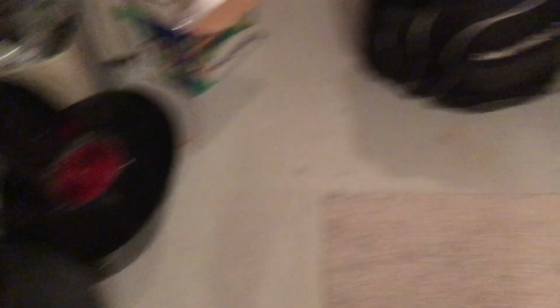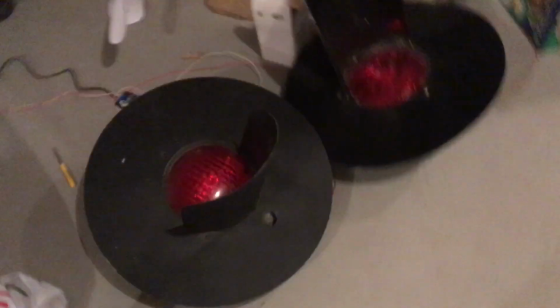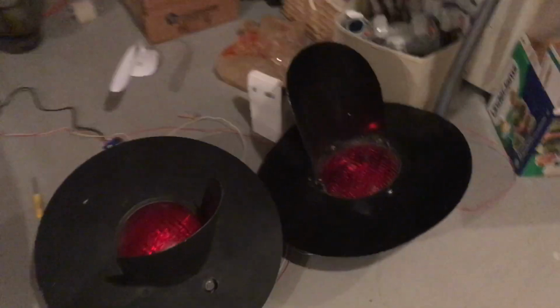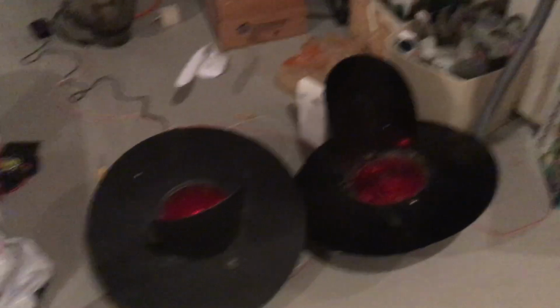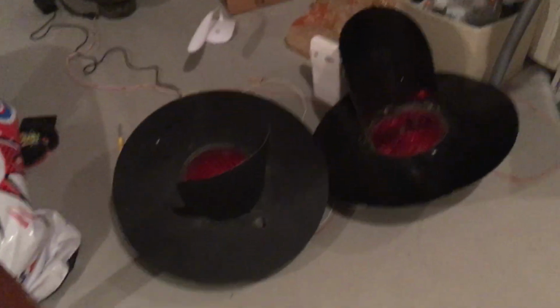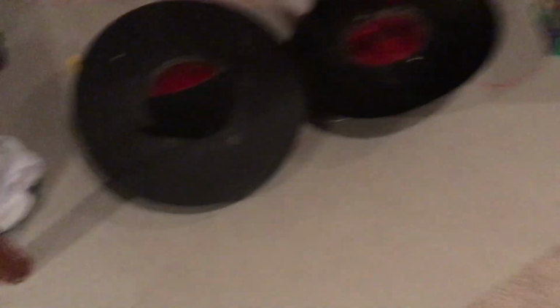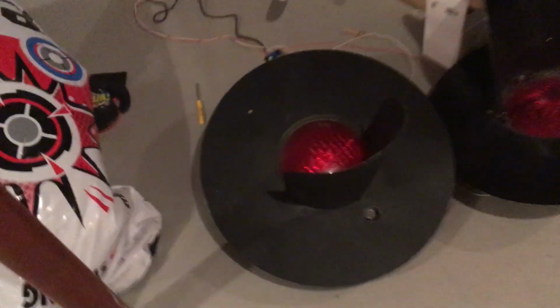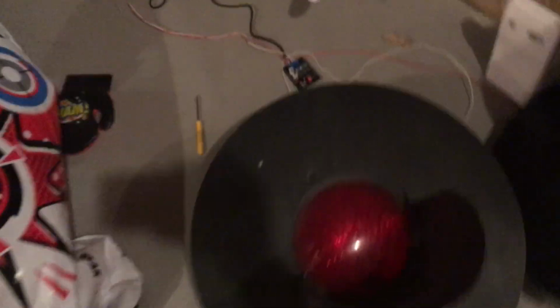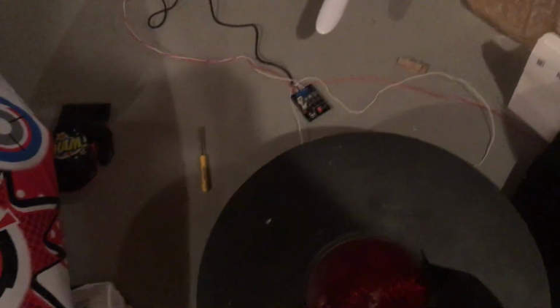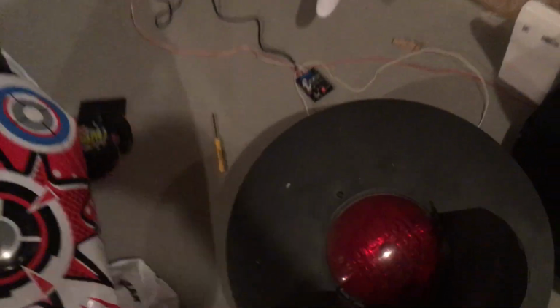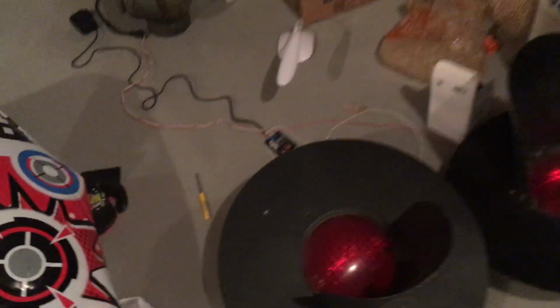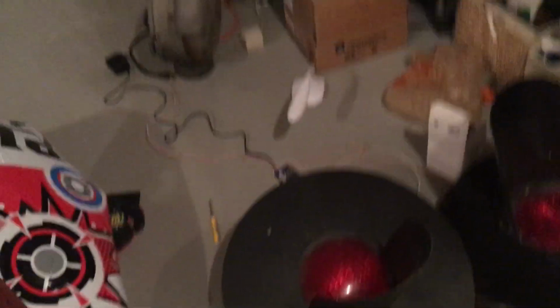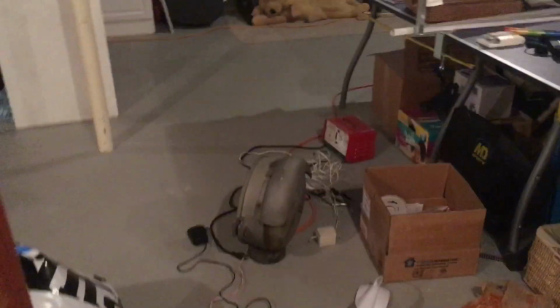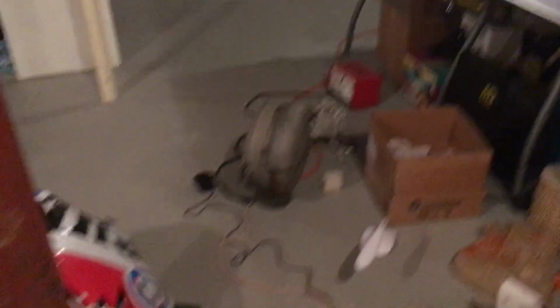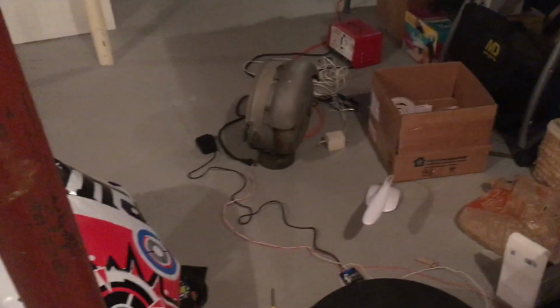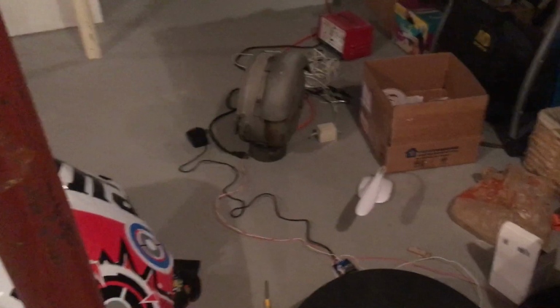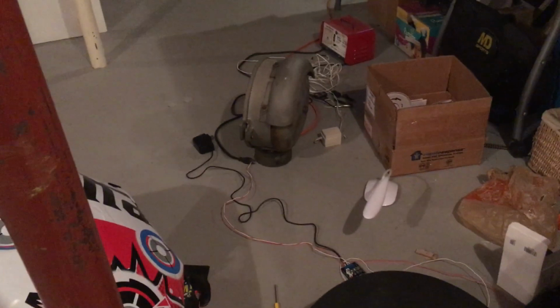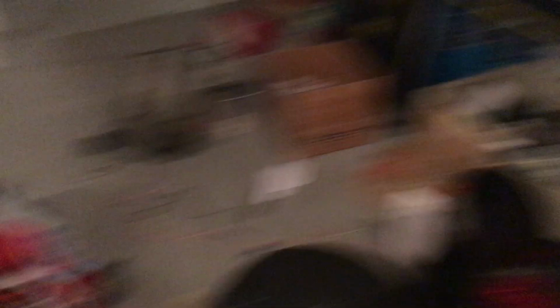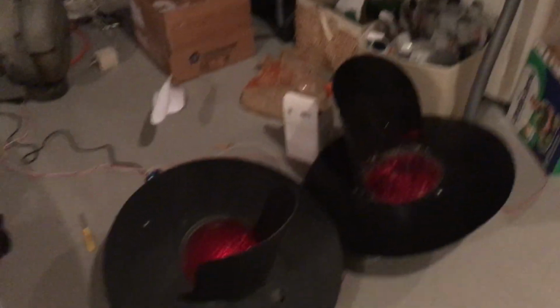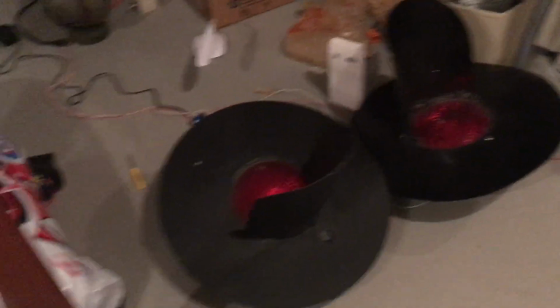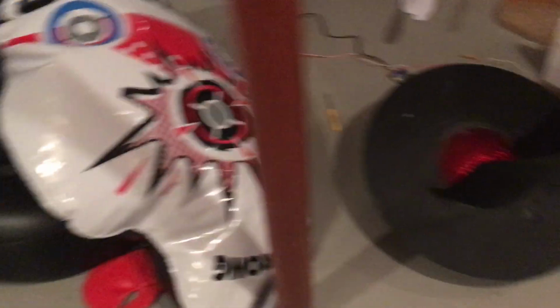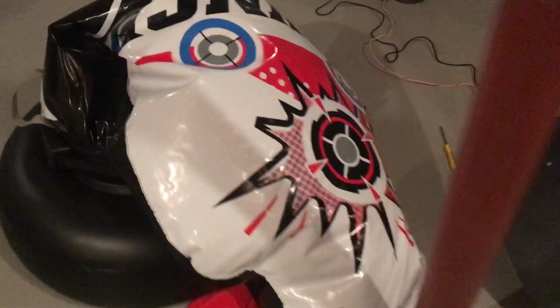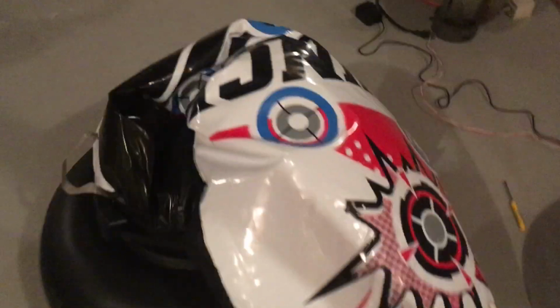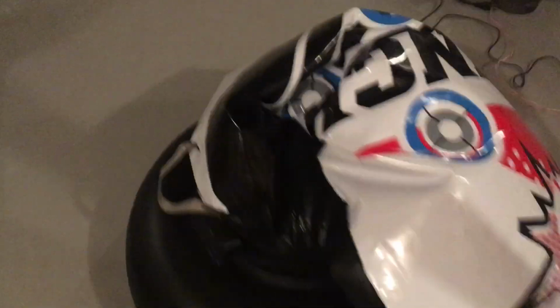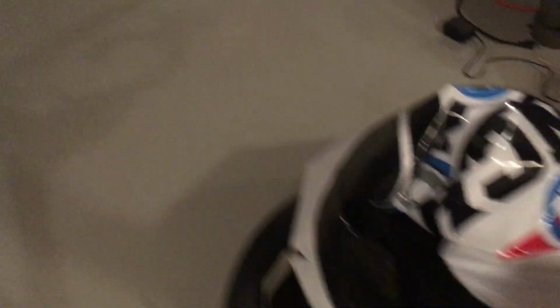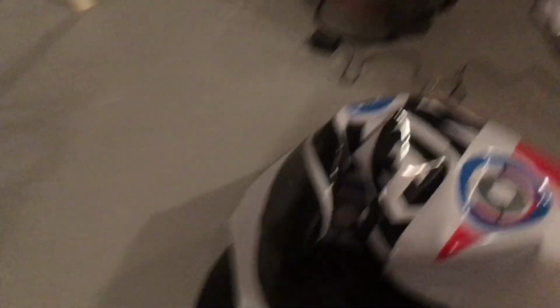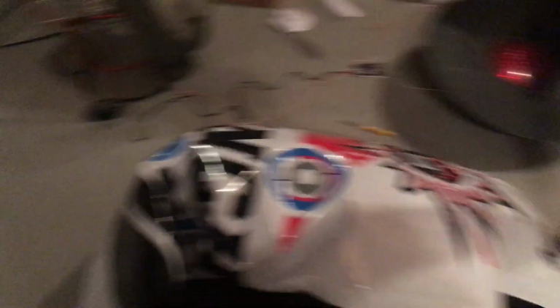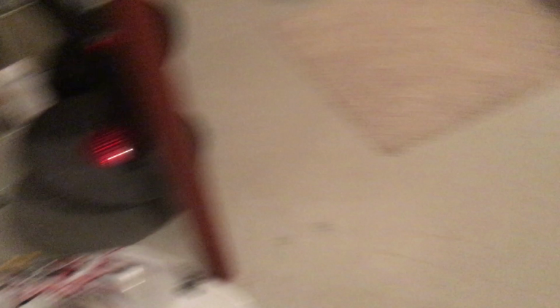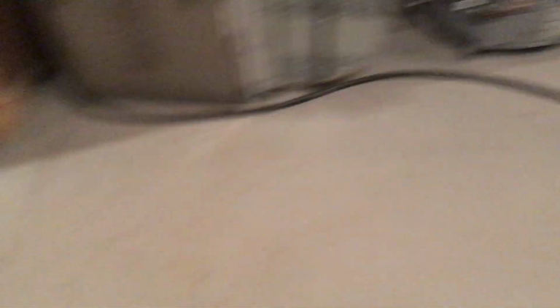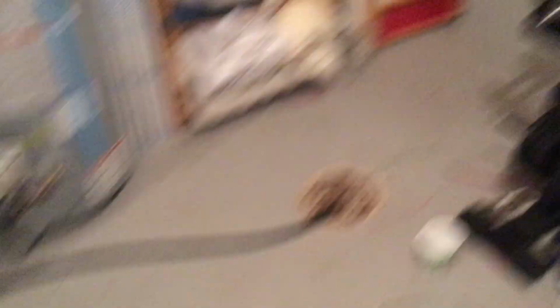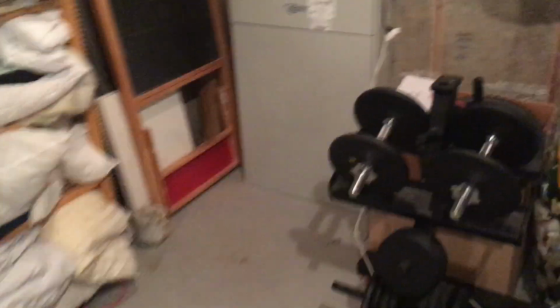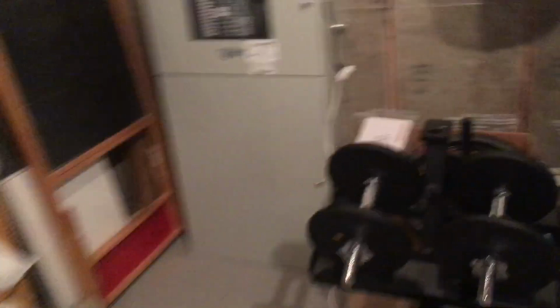Here are my railroad crossing lights. I have them hooked up to a relay now and the Western Cullen Hayes mechanical bell. There we go, and it's reset.